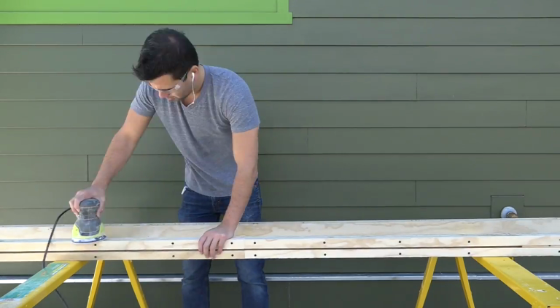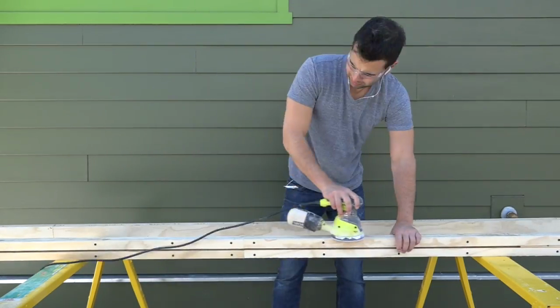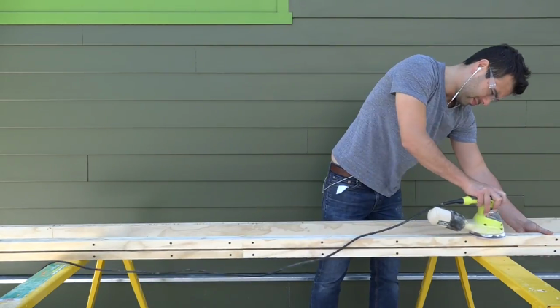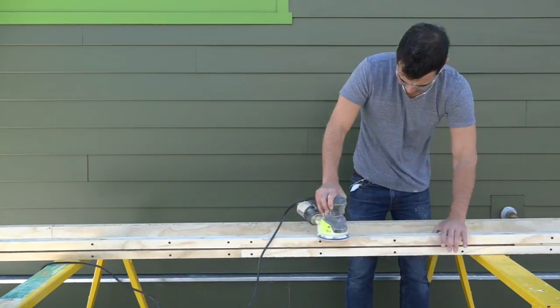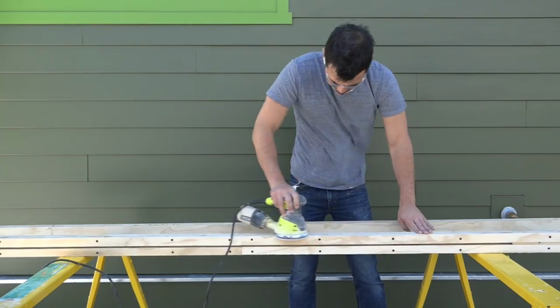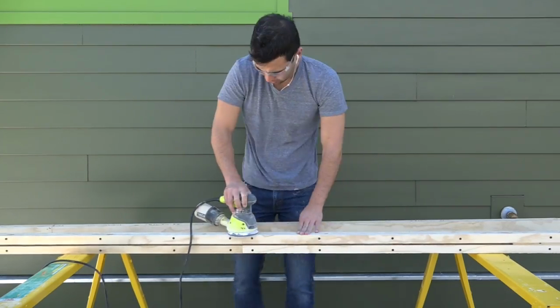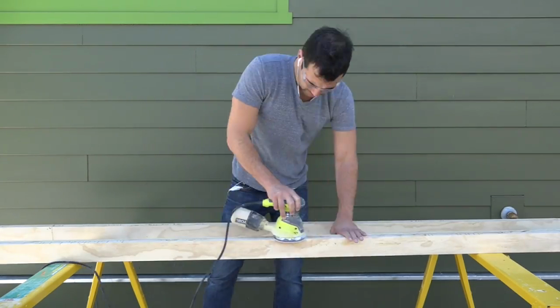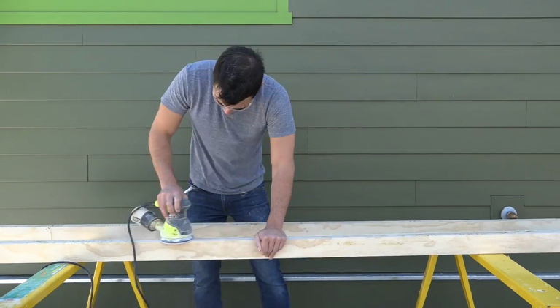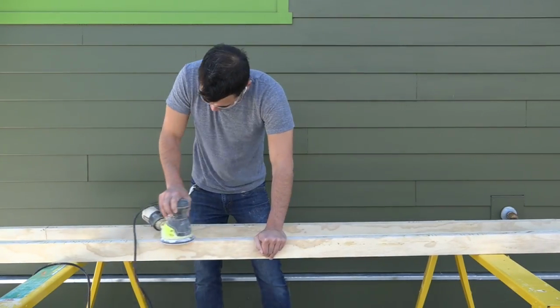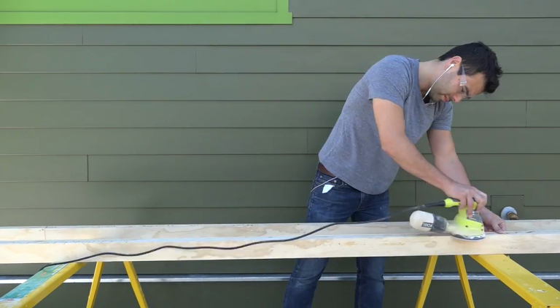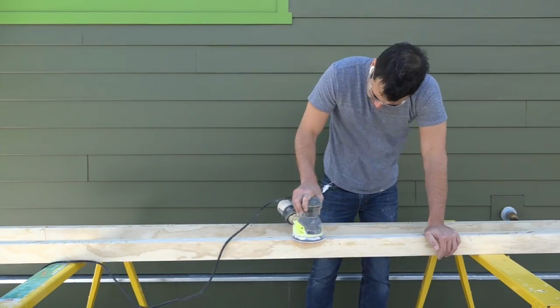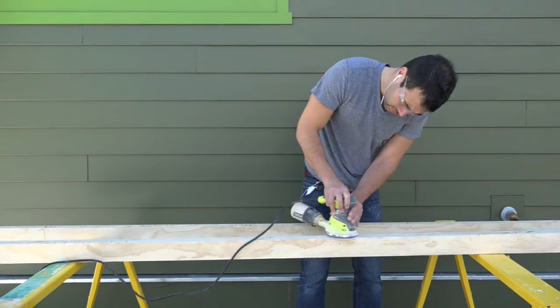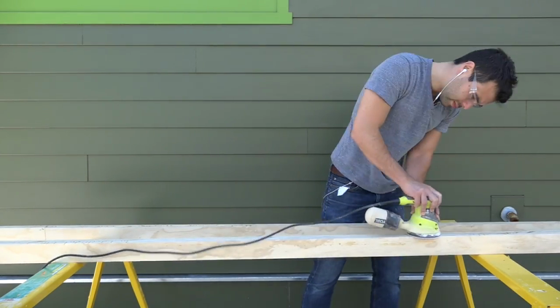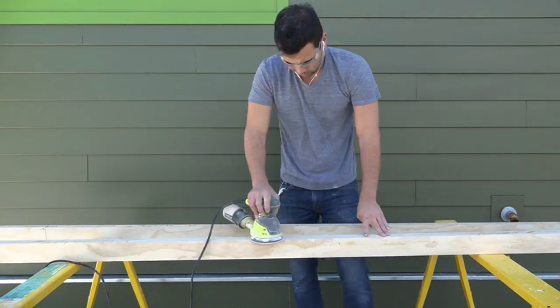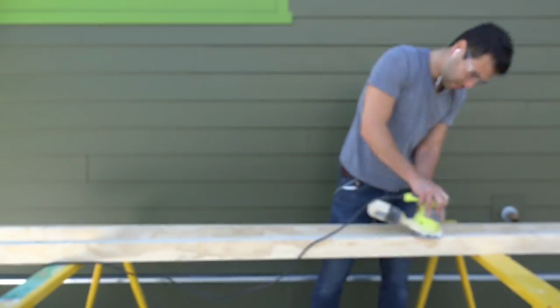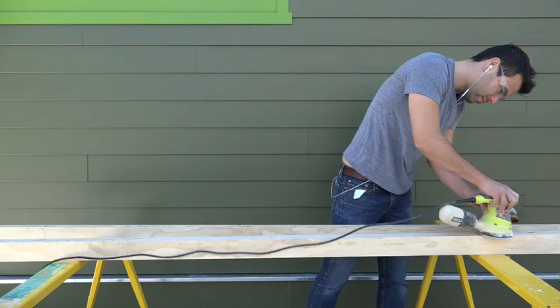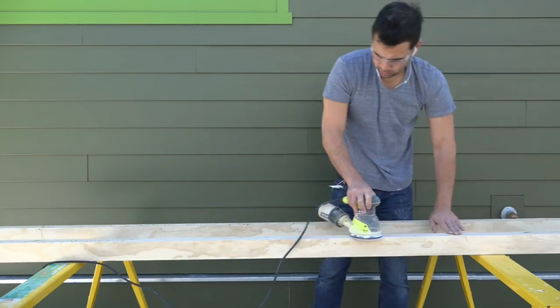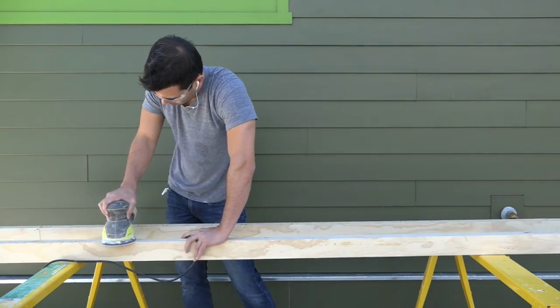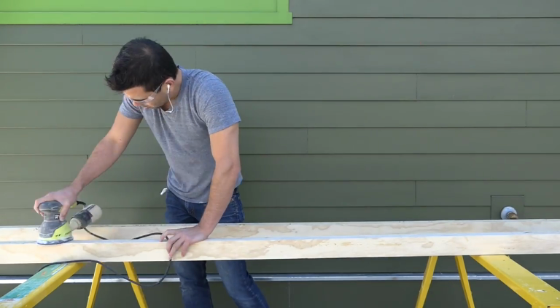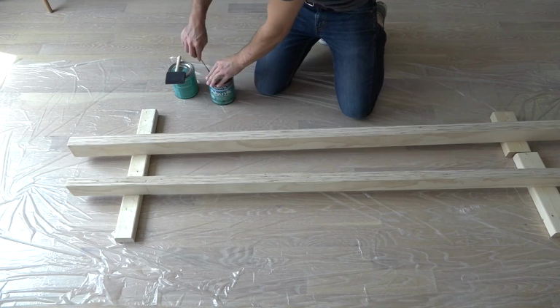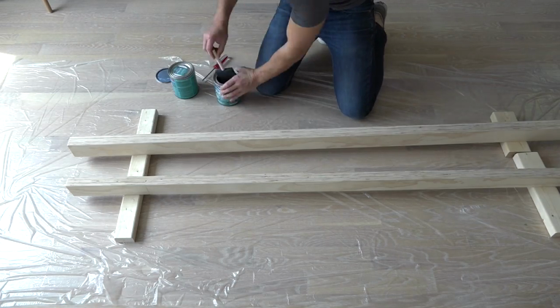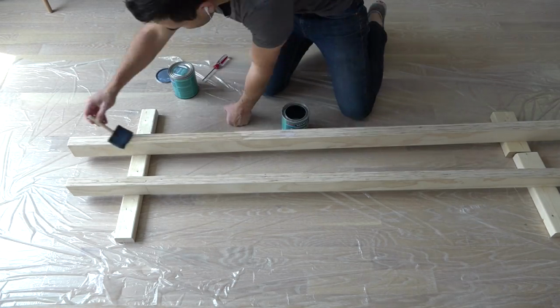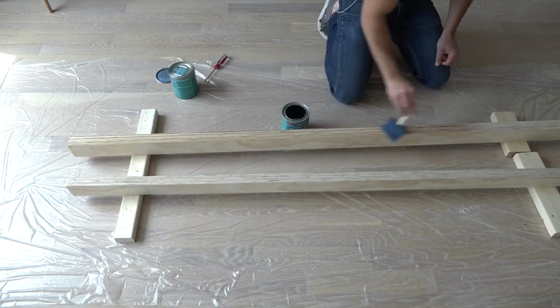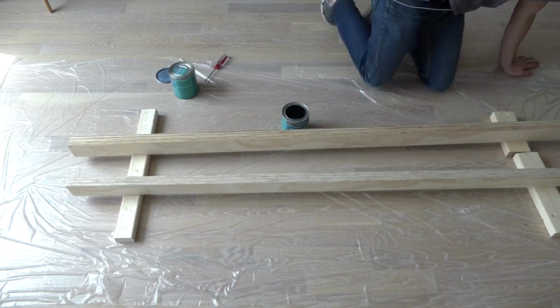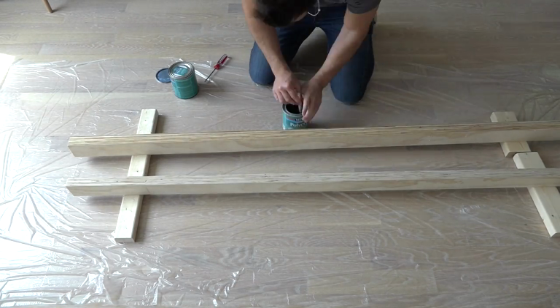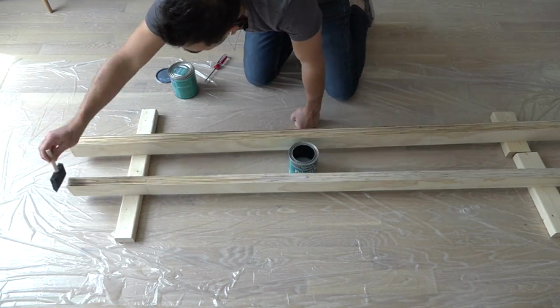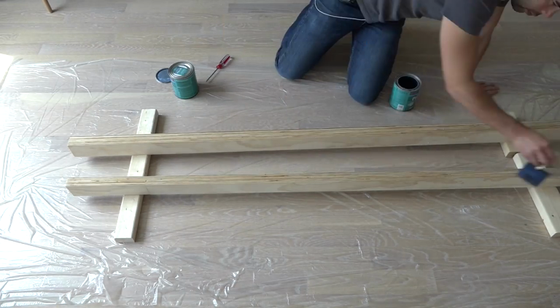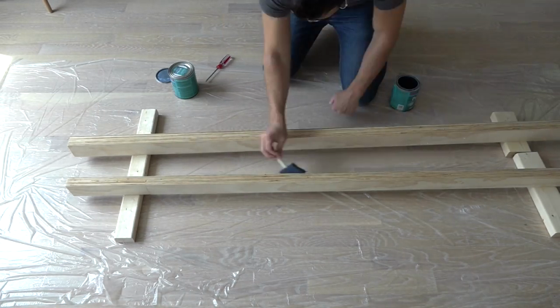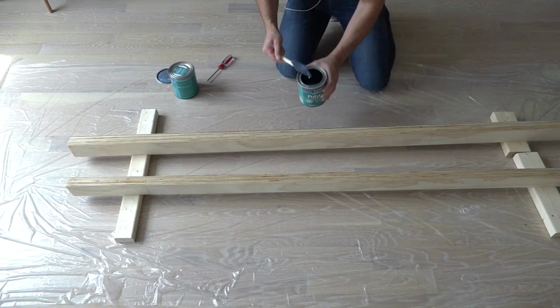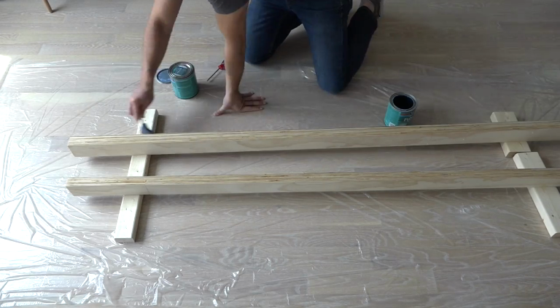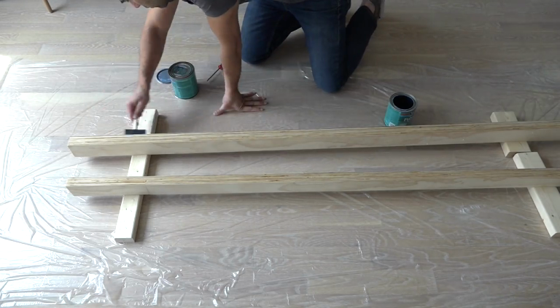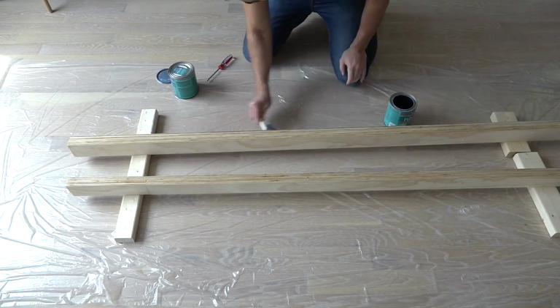Once the glue is dried, I'm going to sand down all the edges of the shelves. I'm going to finish and protect the shelves with three layers of polyacrylic finish.